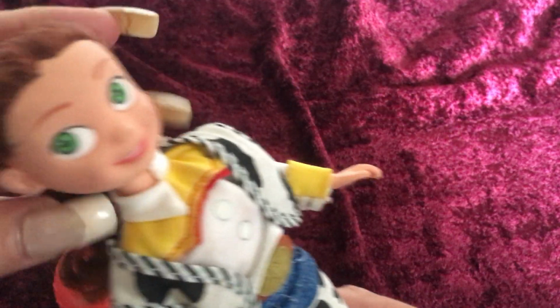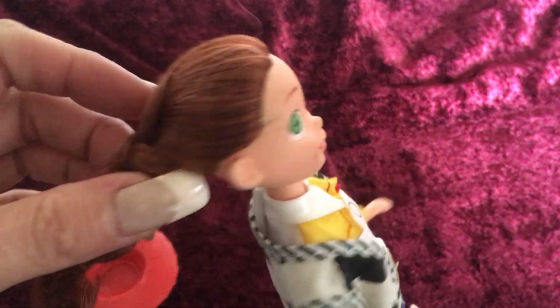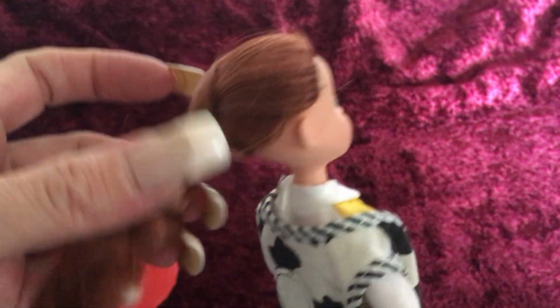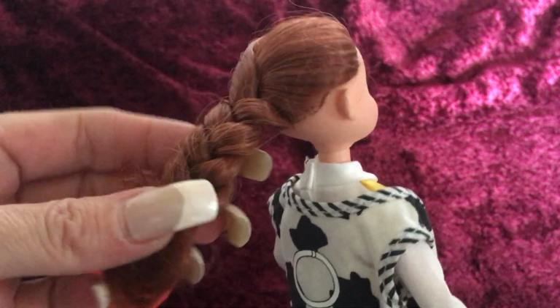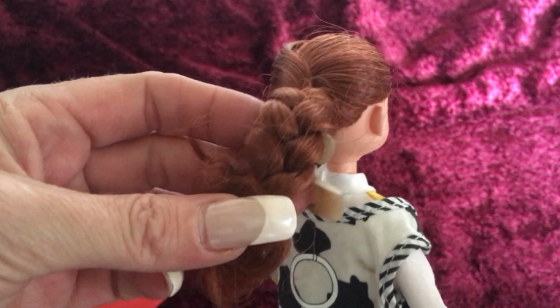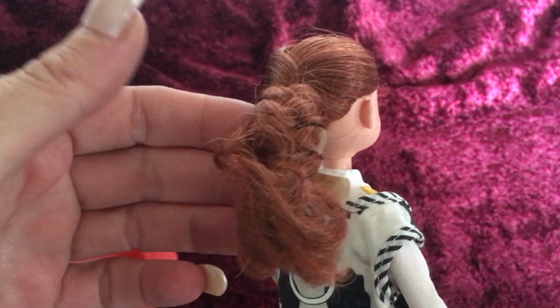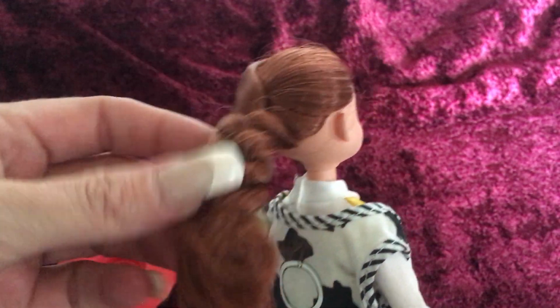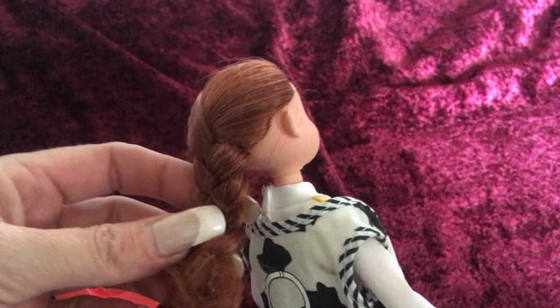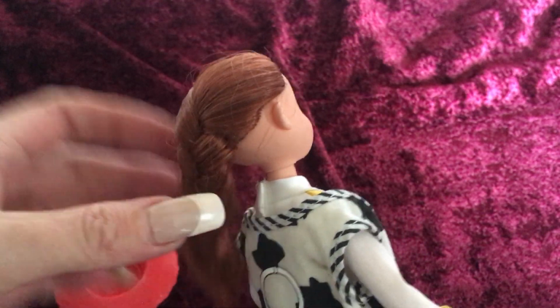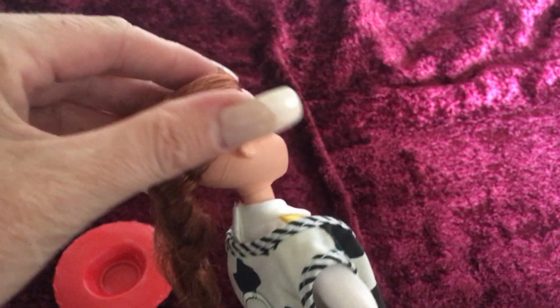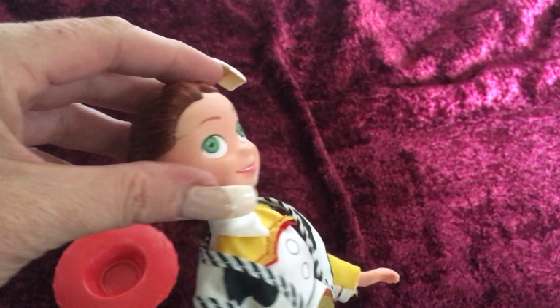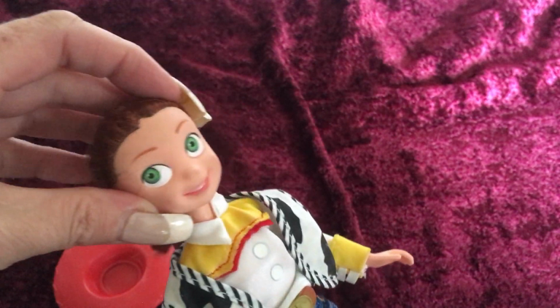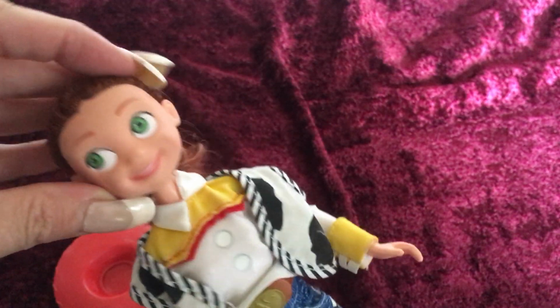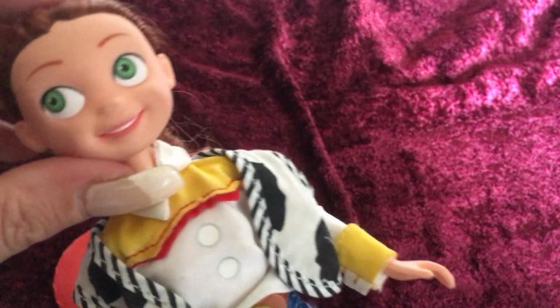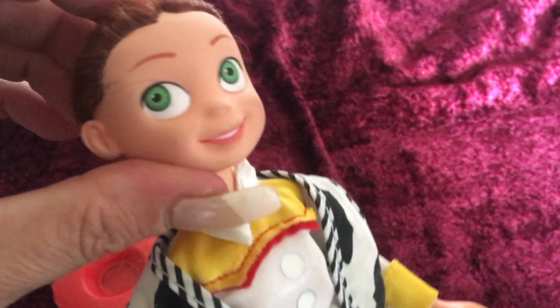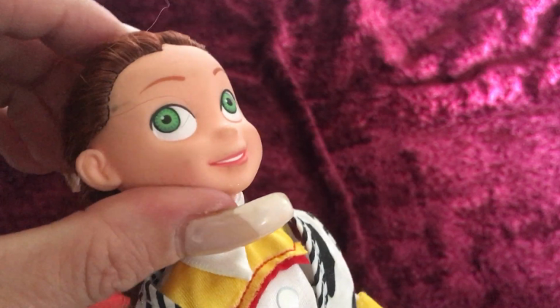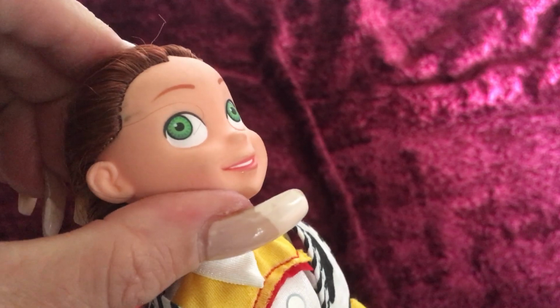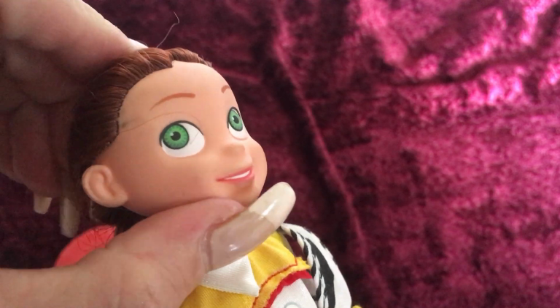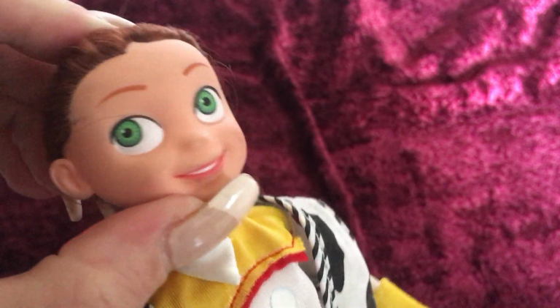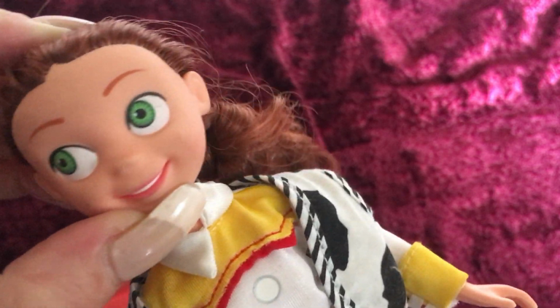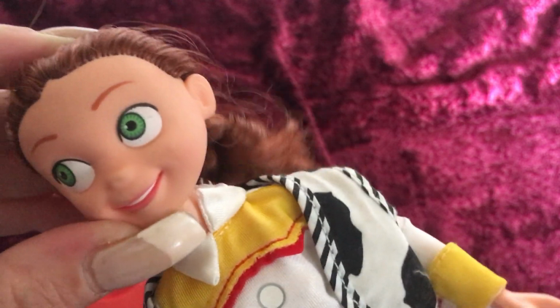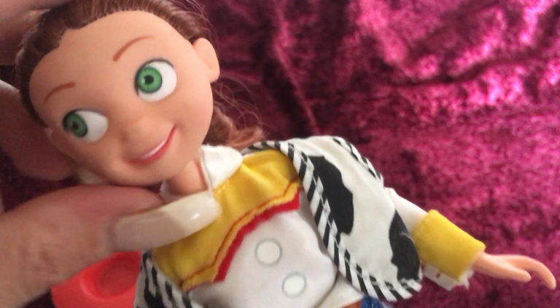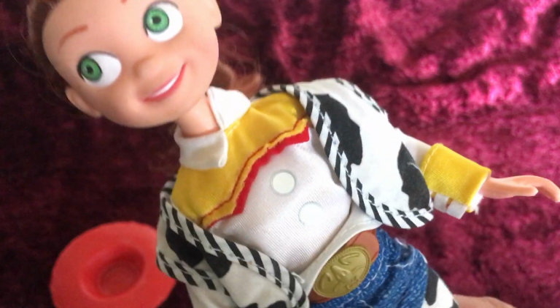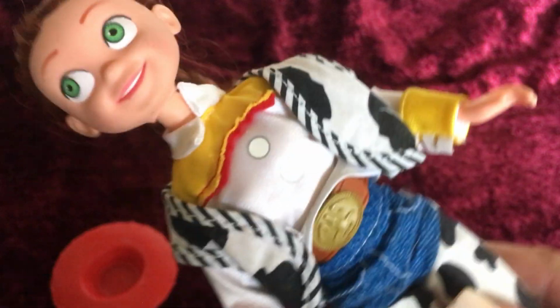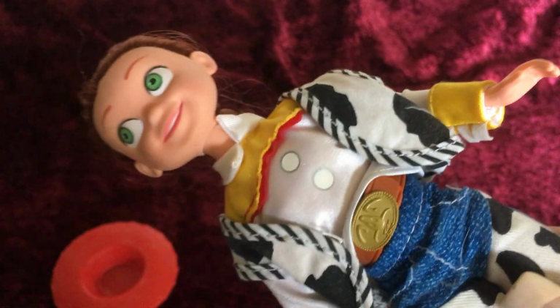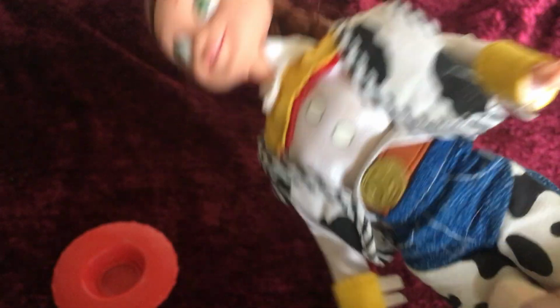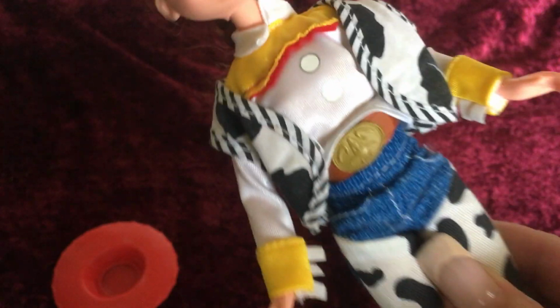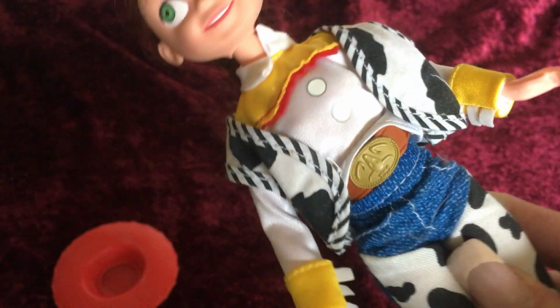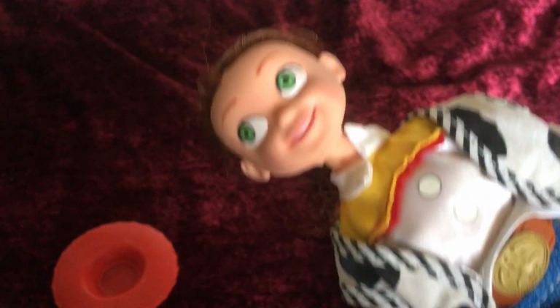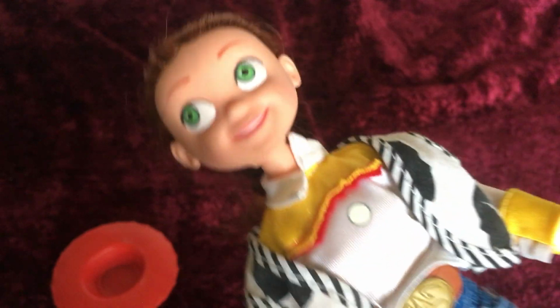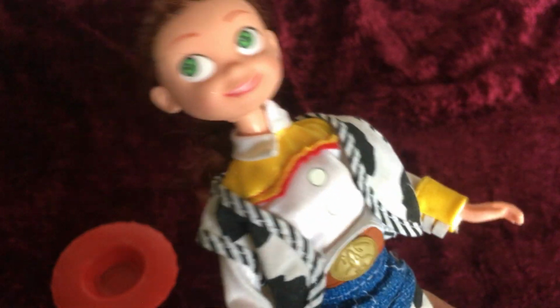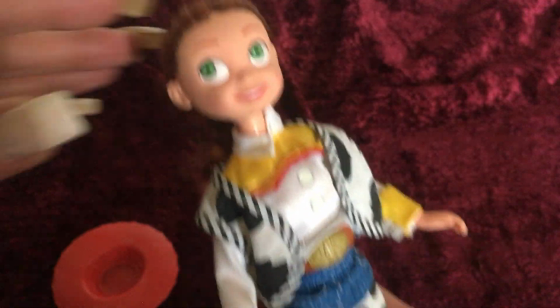Her hair is in really good condition, still in that original braid. Her face painting is still really good. She is a little bit dirty, but I haven't cleaned her up yet.